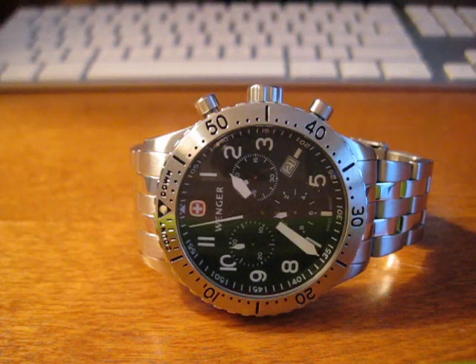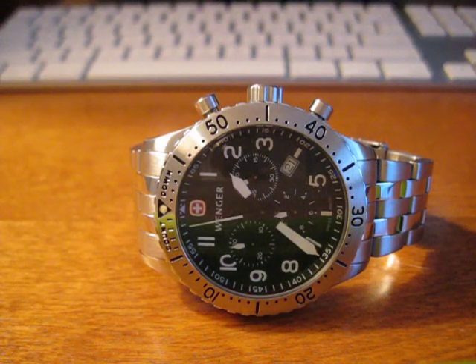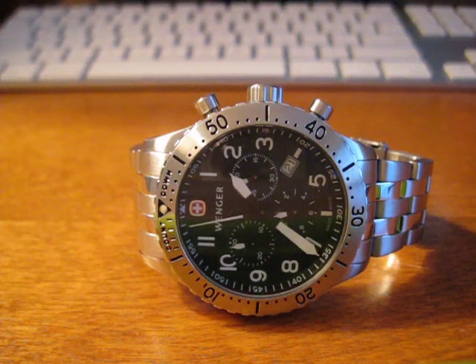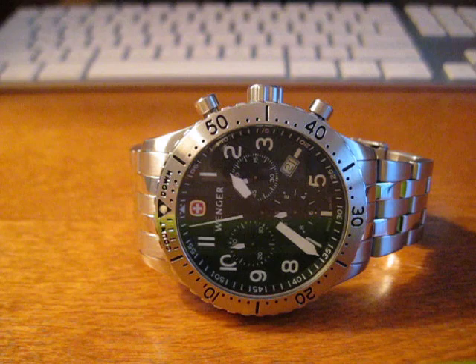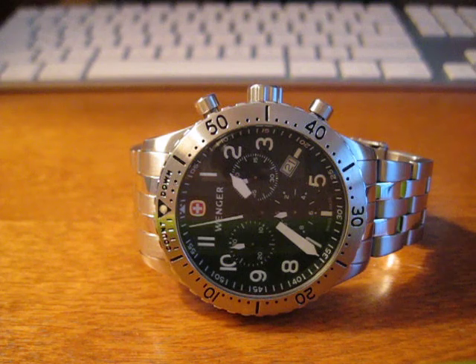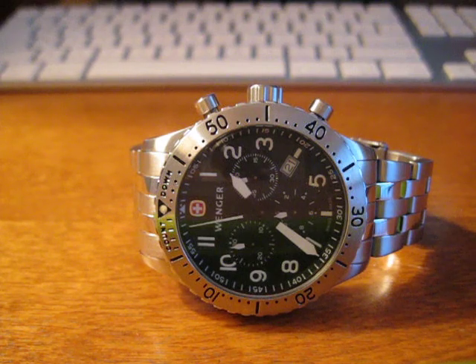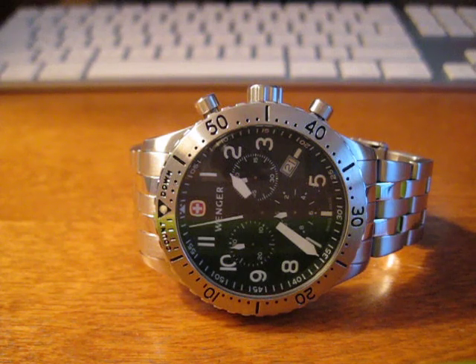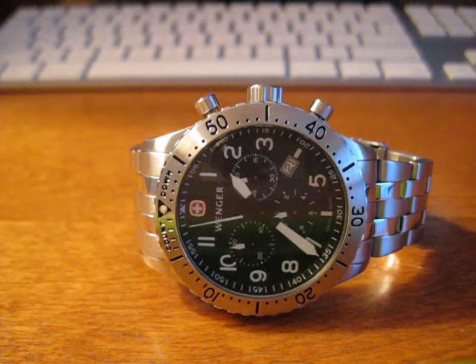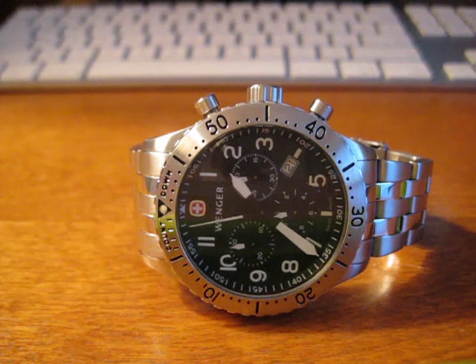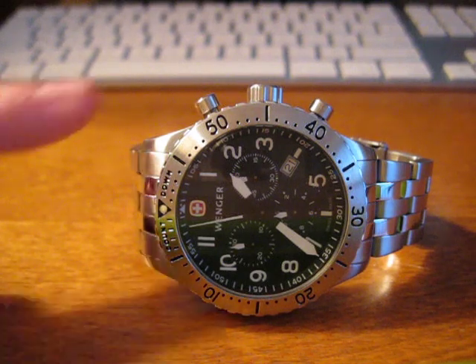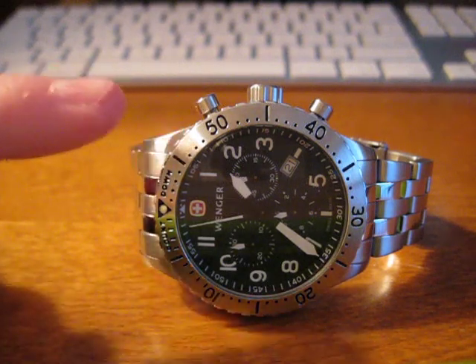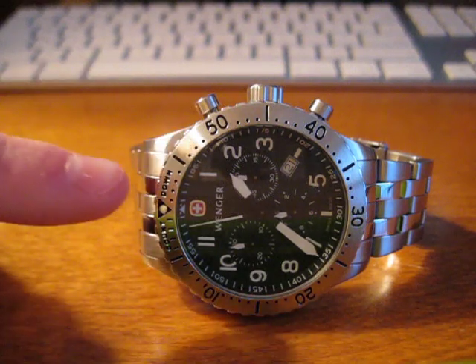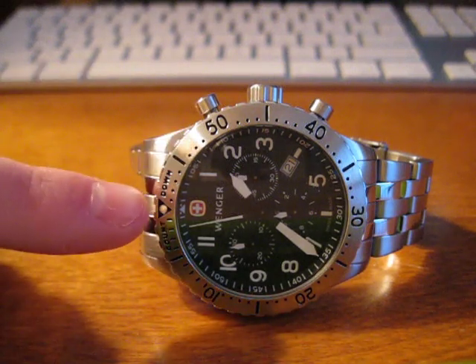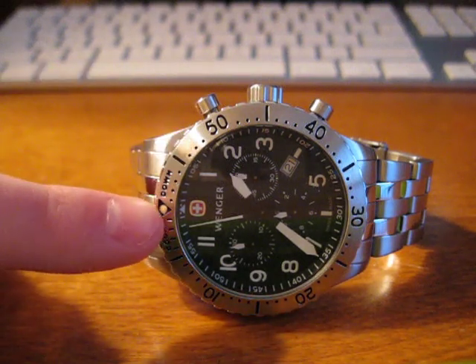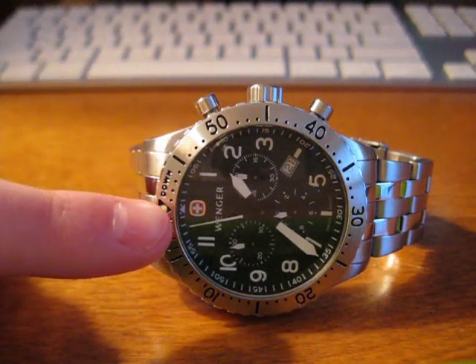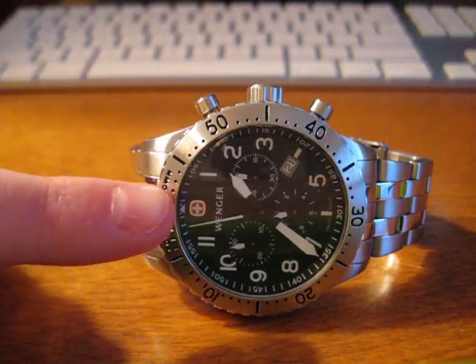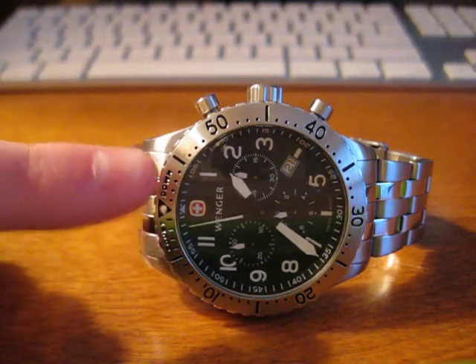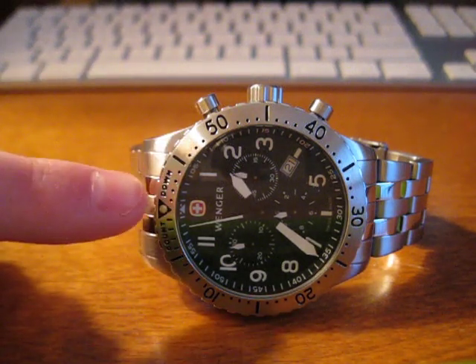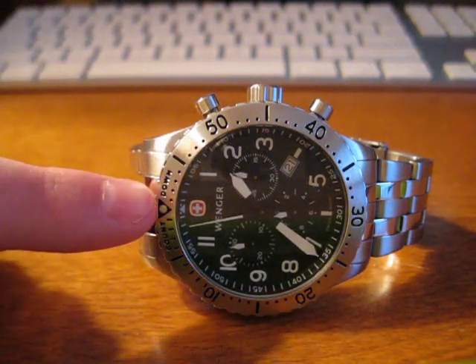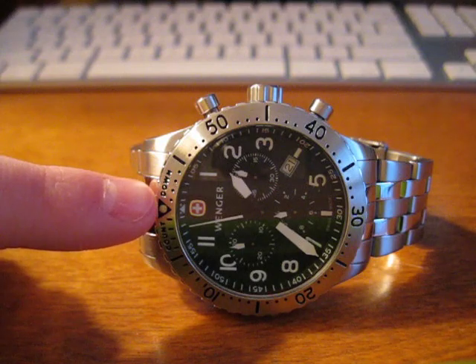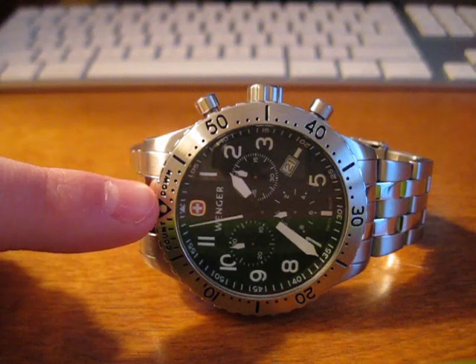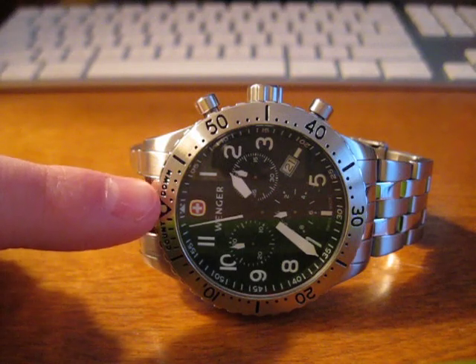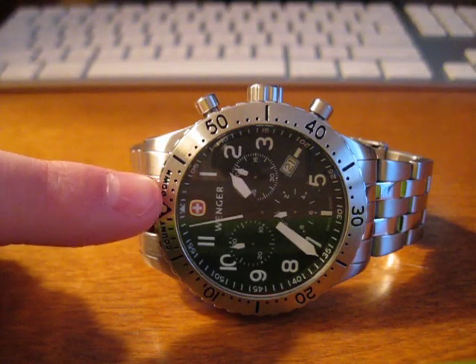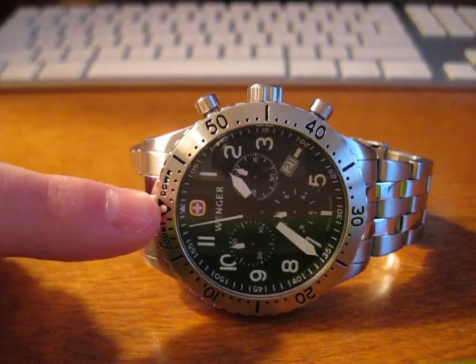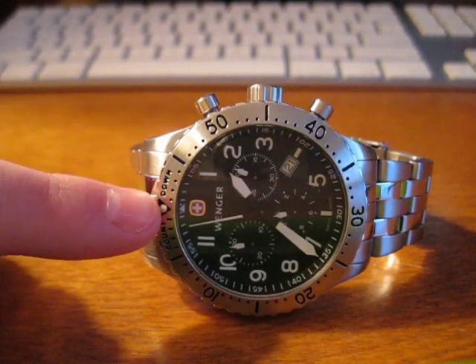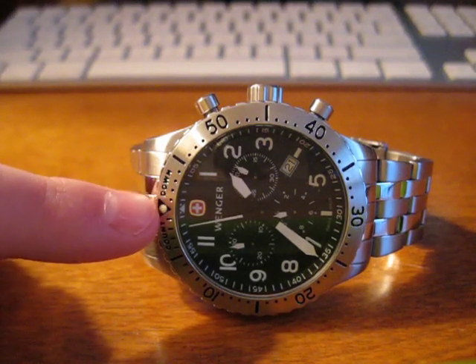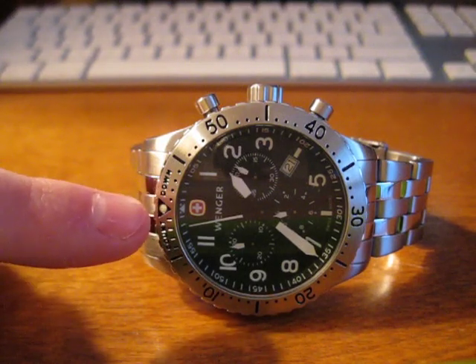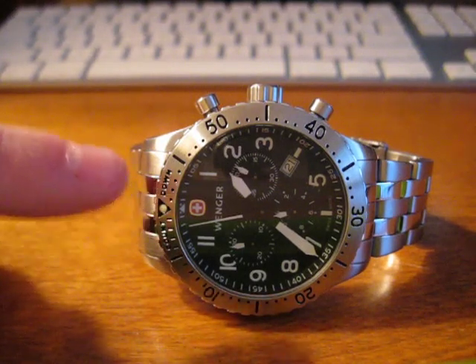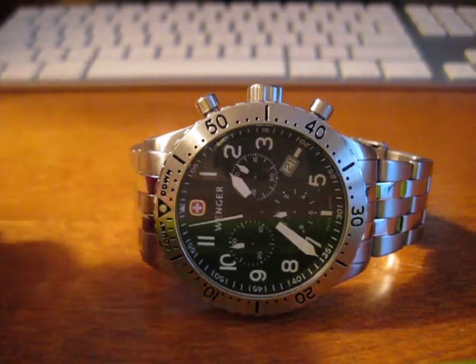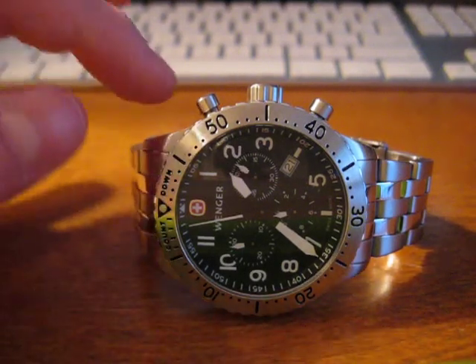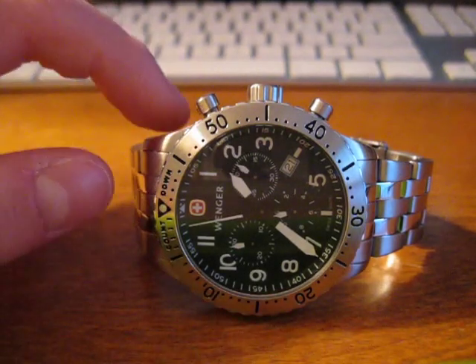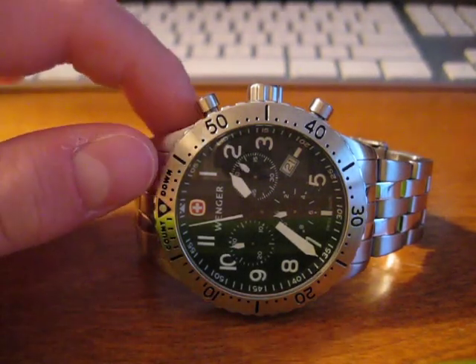So as you can see, the second hand of the chronograph feature, right here, is not aligned with the two arrows centered at 12 o'clock. And that means it needs to be calibrated.